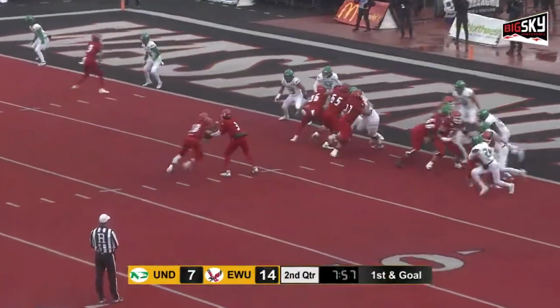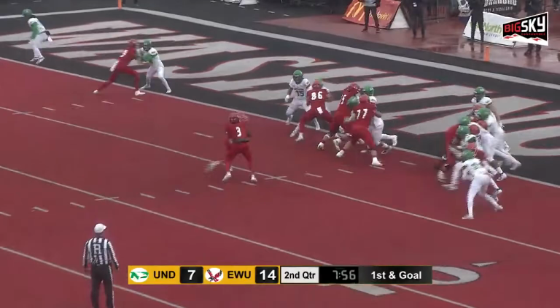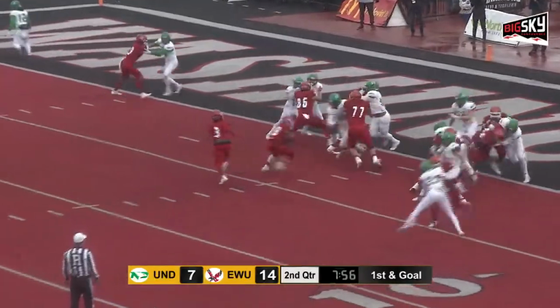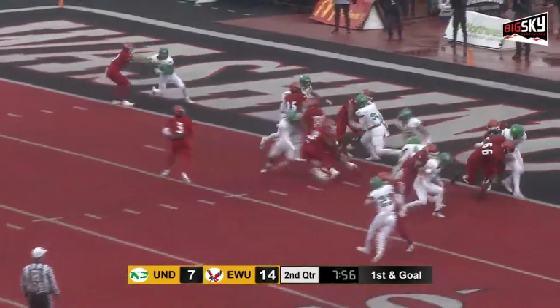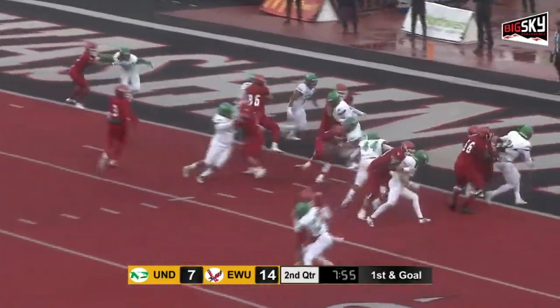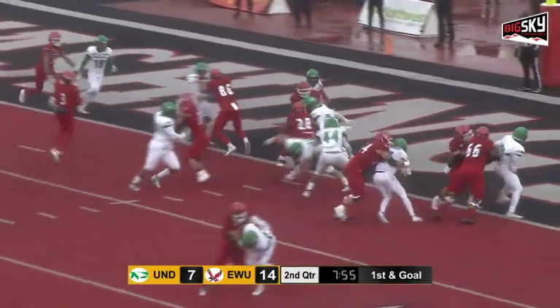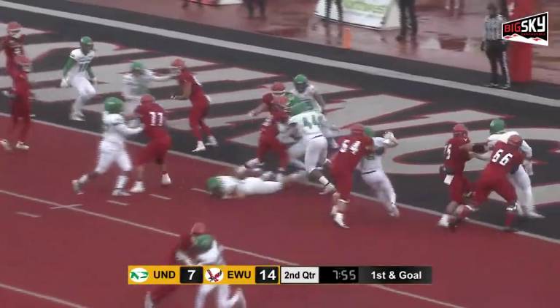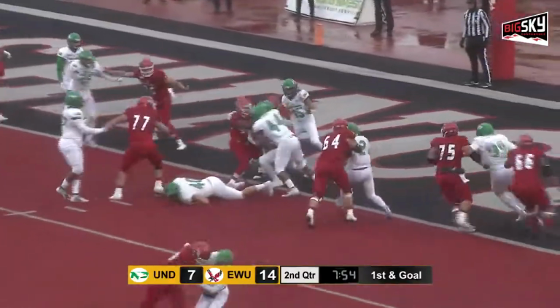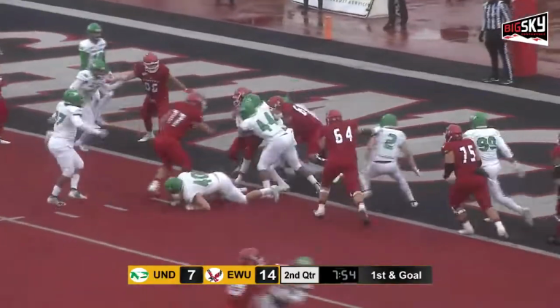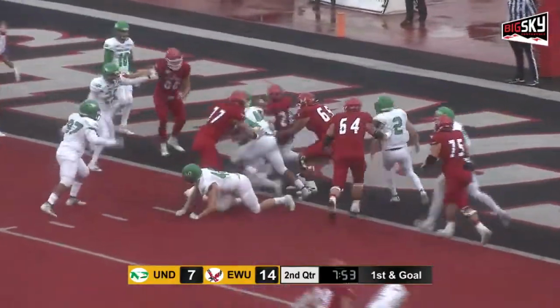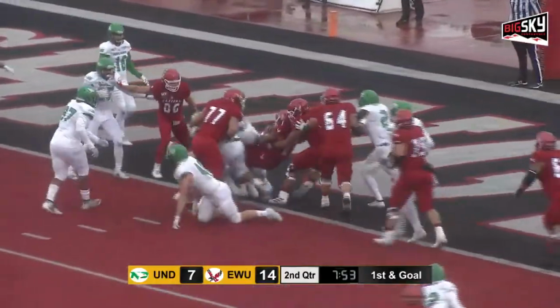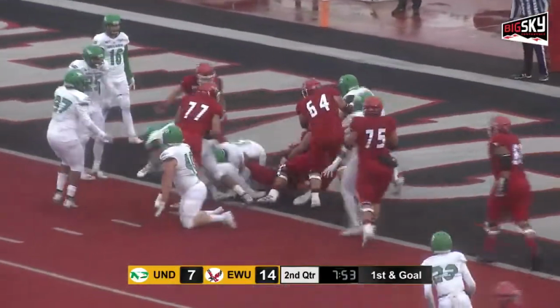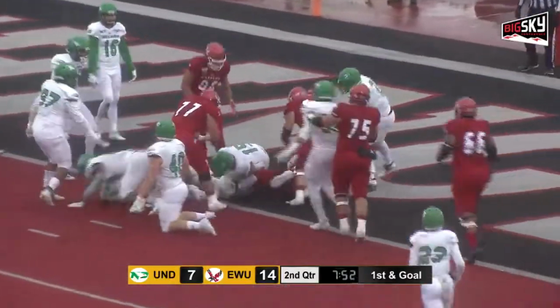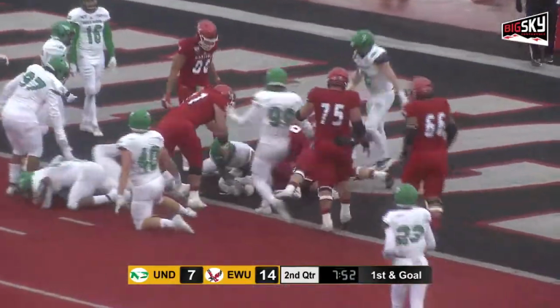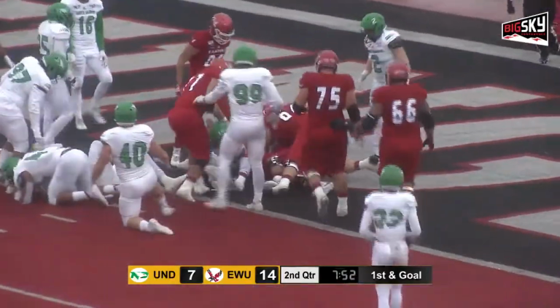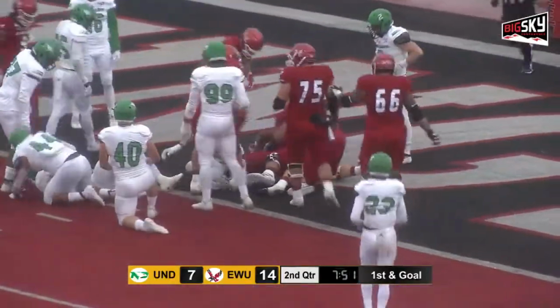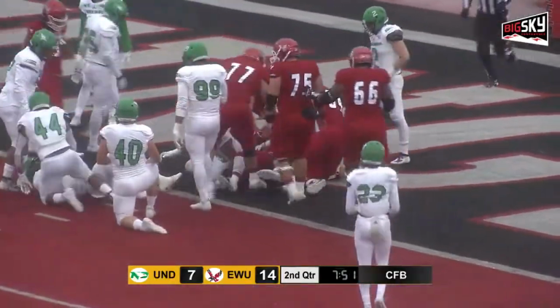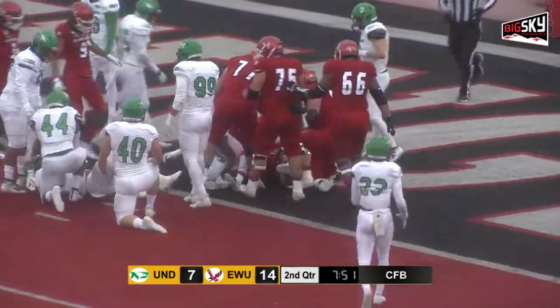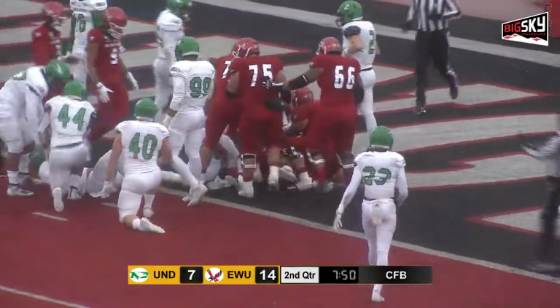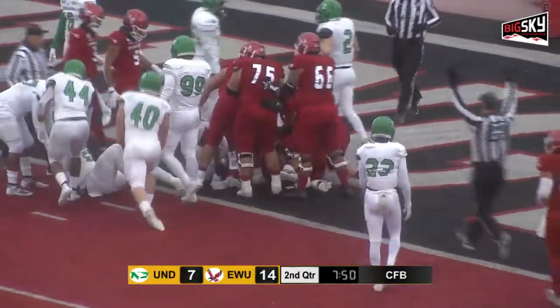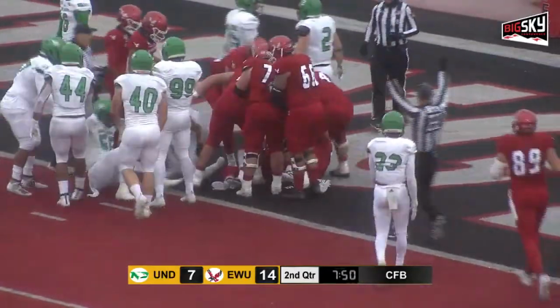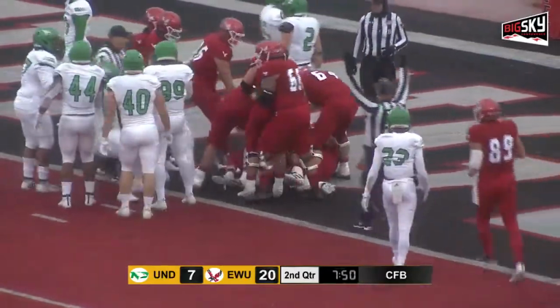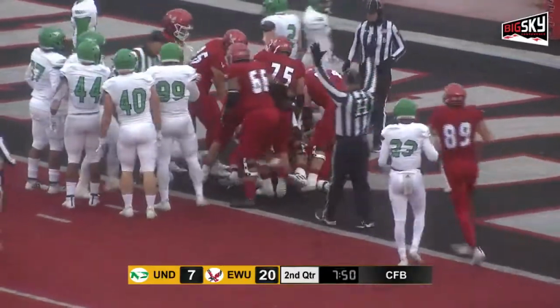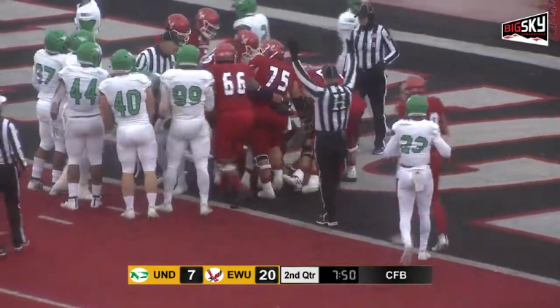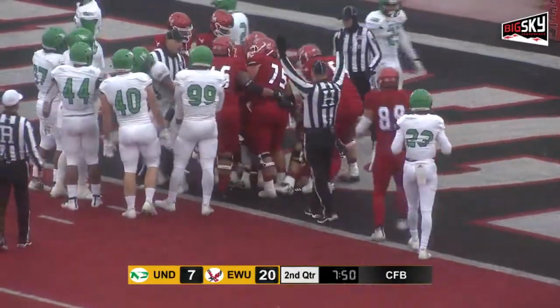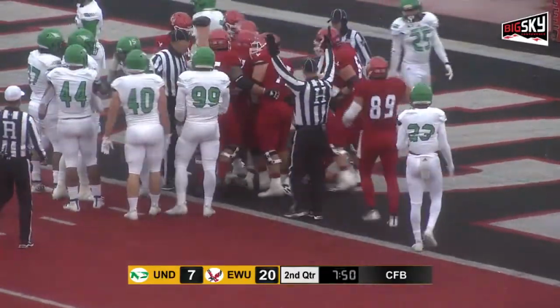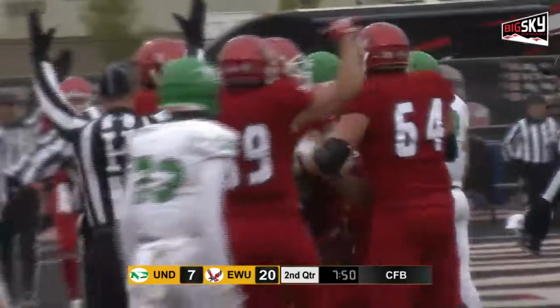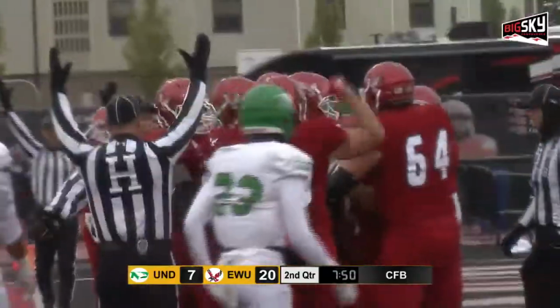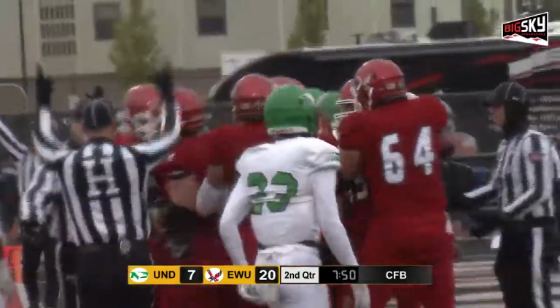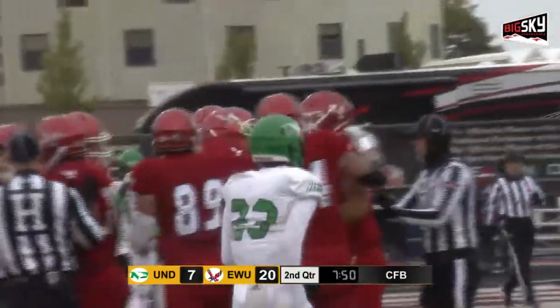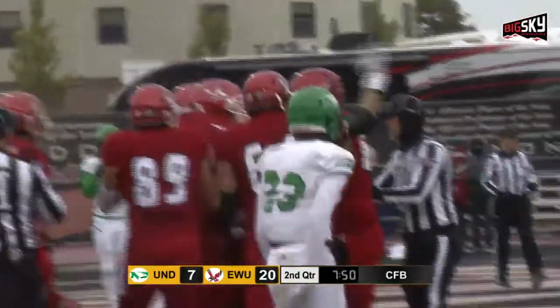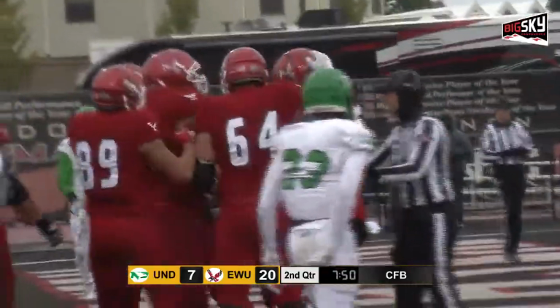Down to the two. Custer on the run. One man between him and the end zone — and he's in. The trifecta for Antoine Custer: his third rushing touchdown.